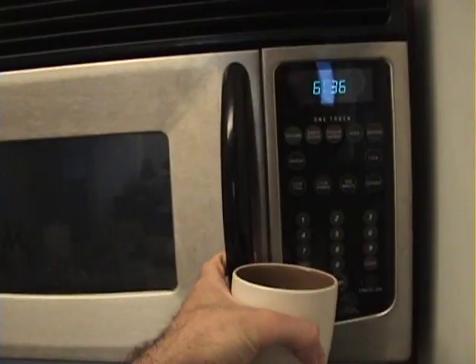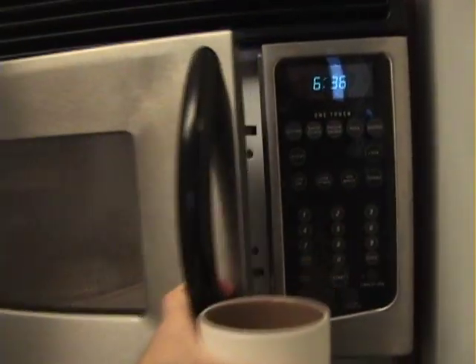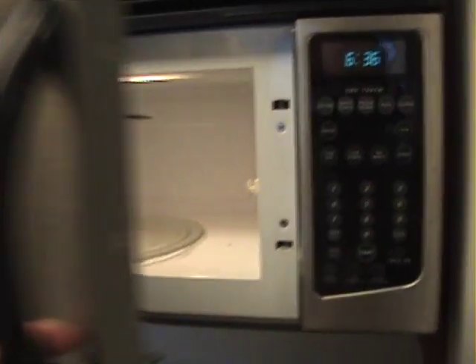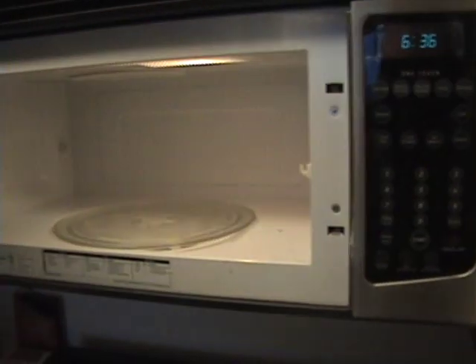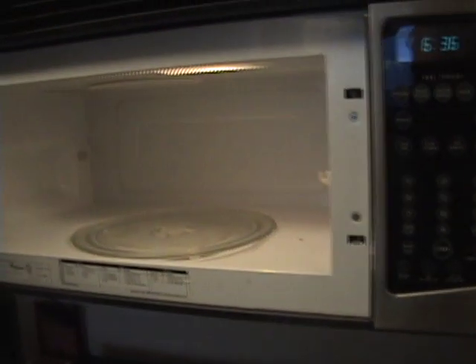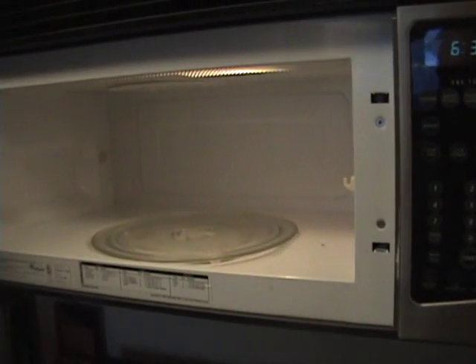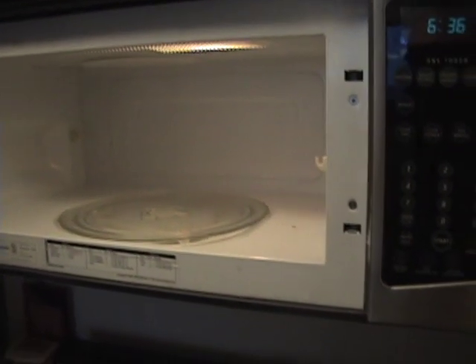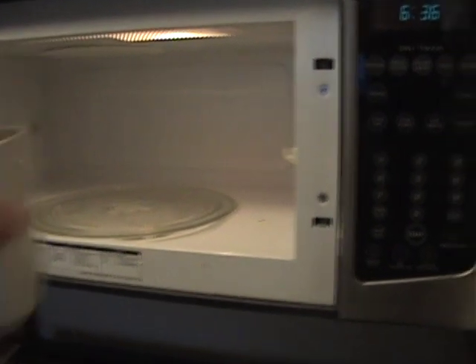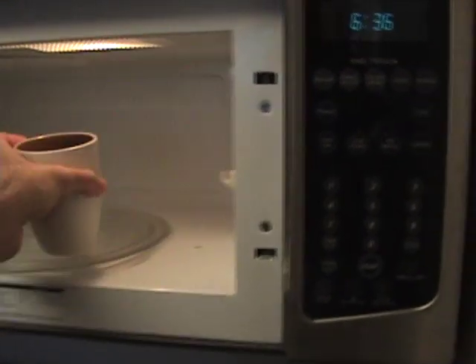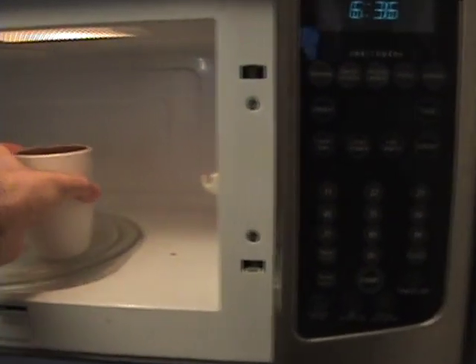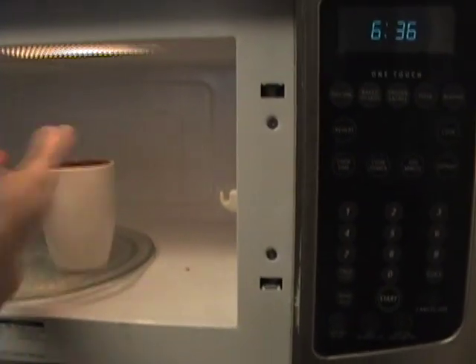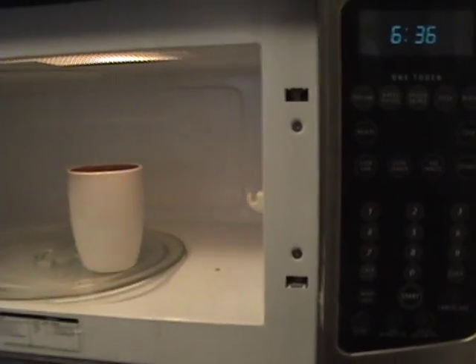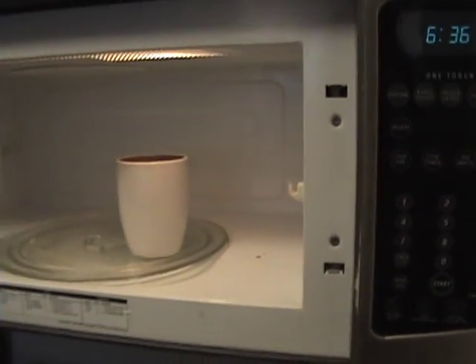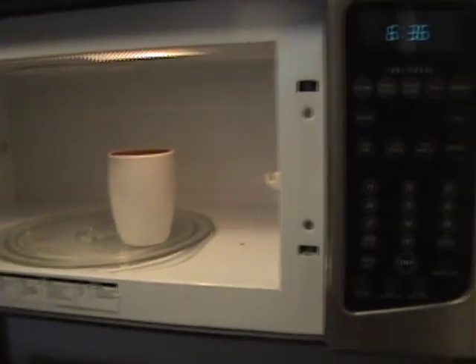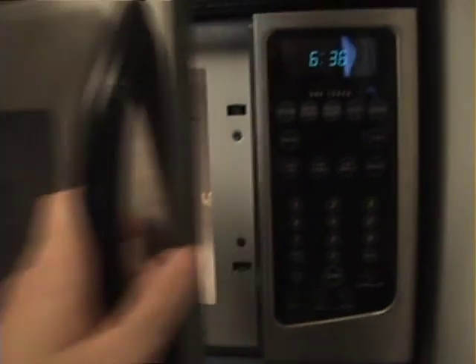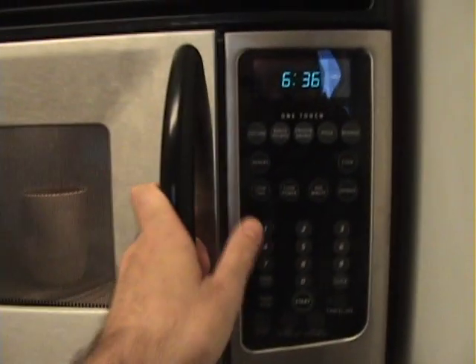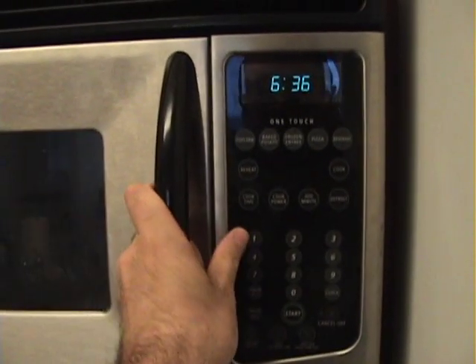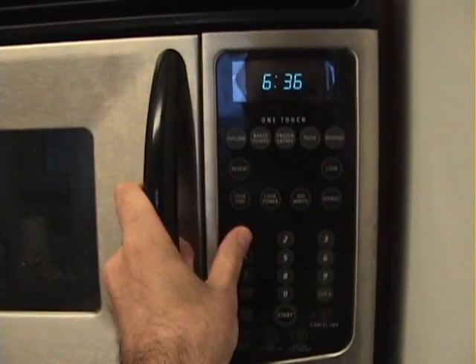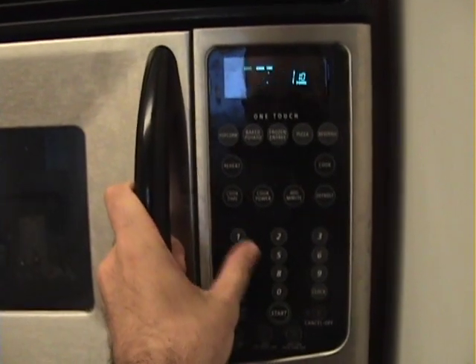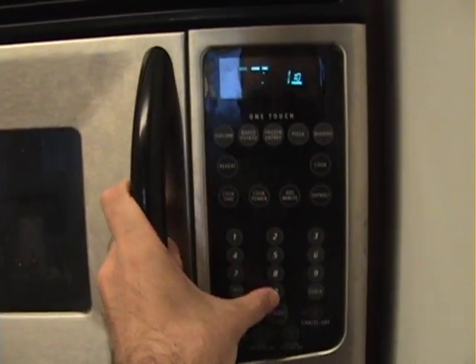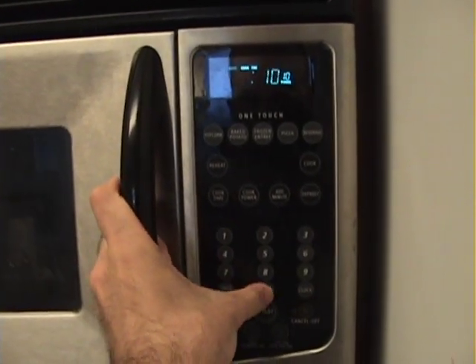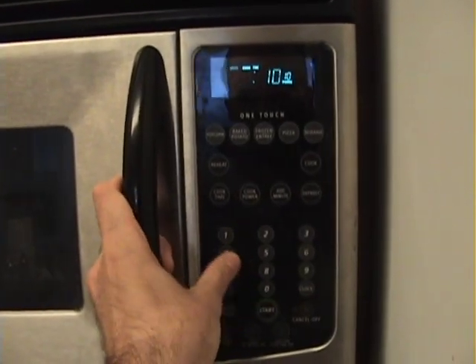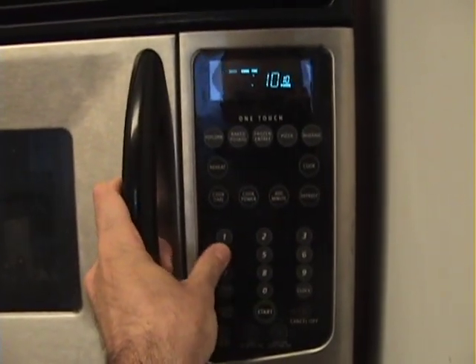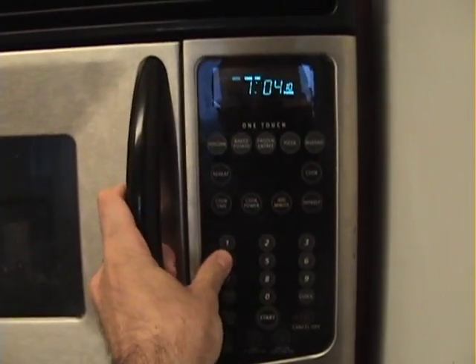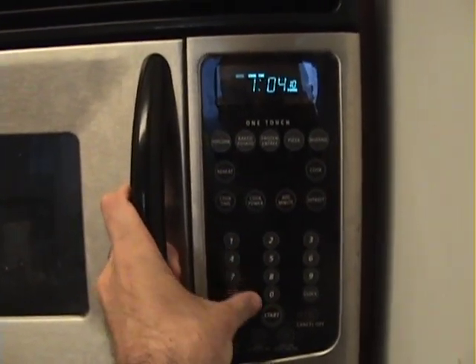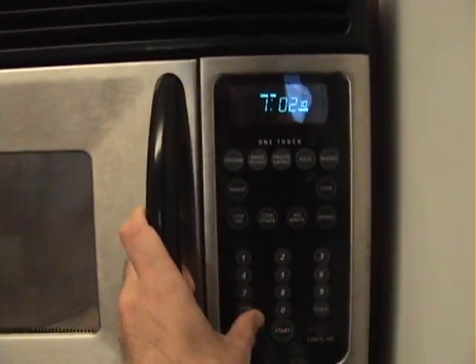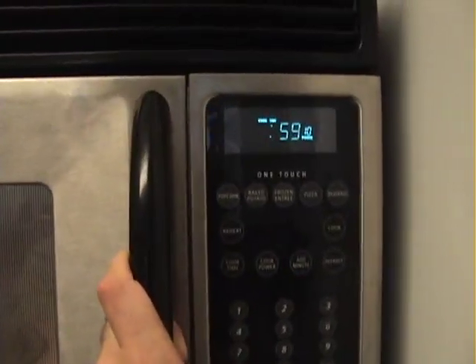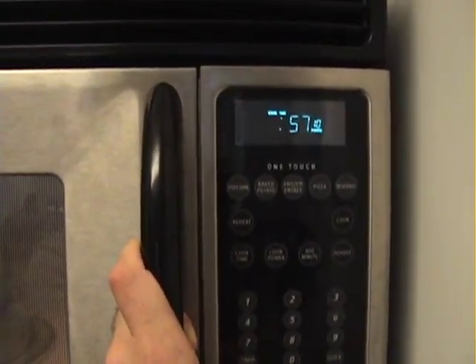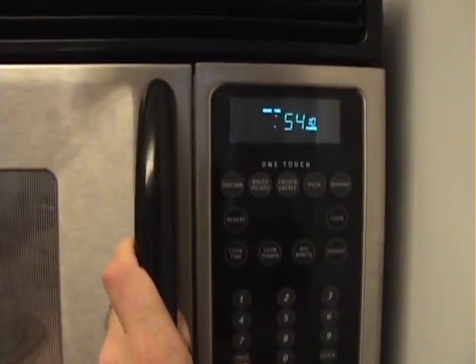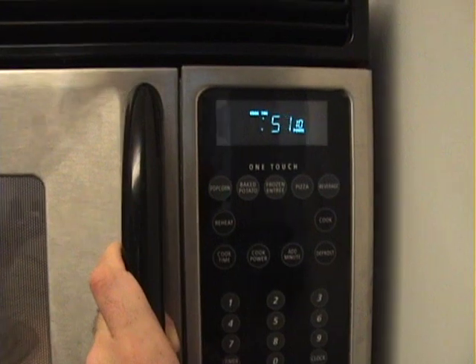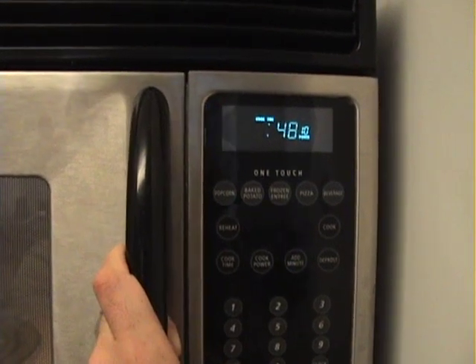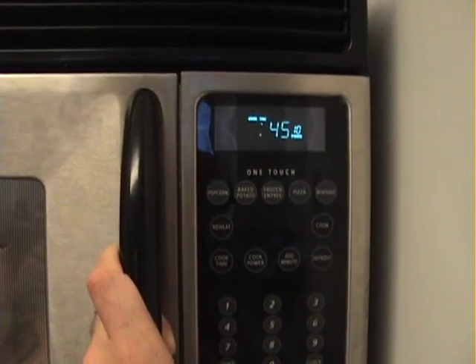So it's time to heat up the water. You're going to want to heat it to about 180 to 185 degrees. I know about how long that takes in my microwave, so we'll let it go.